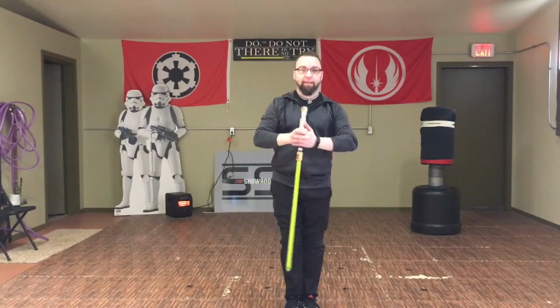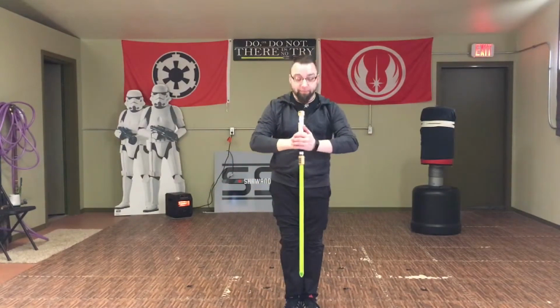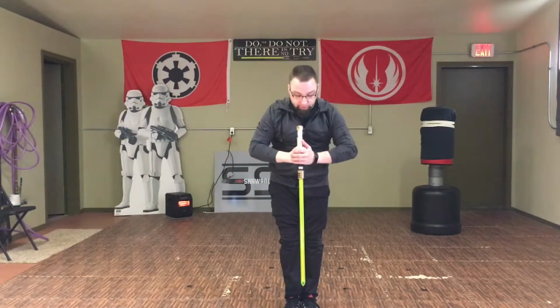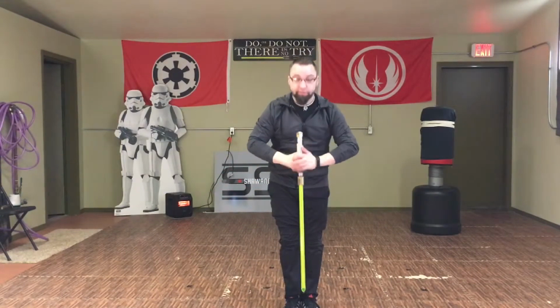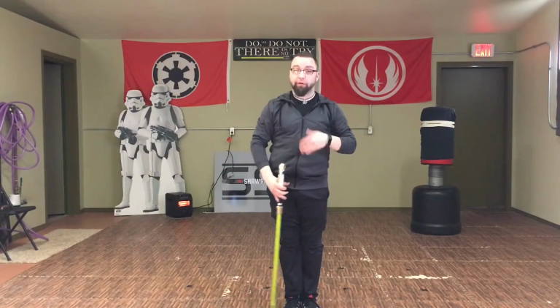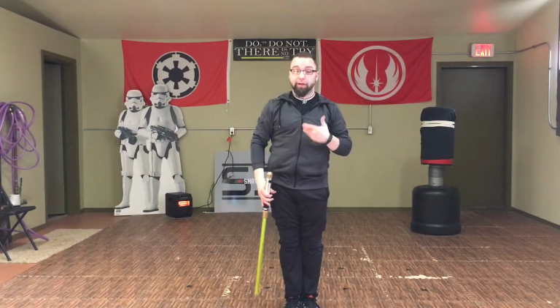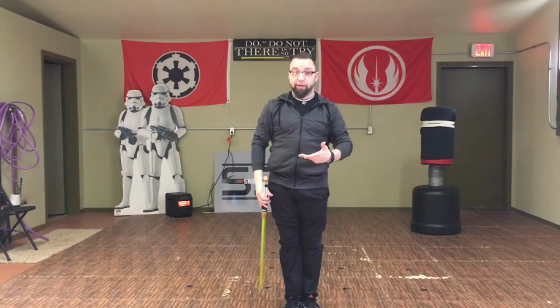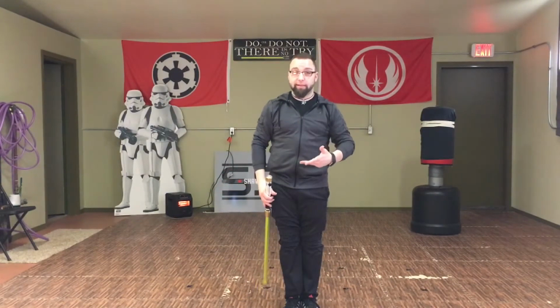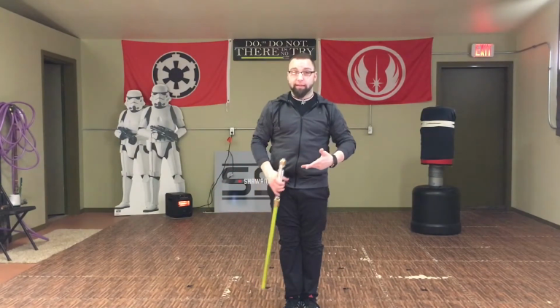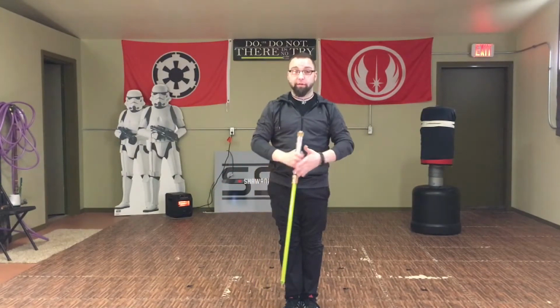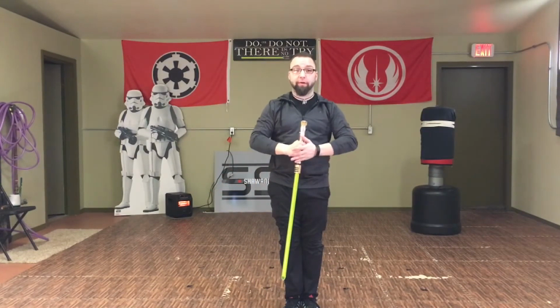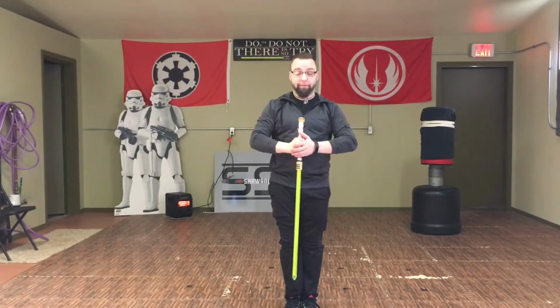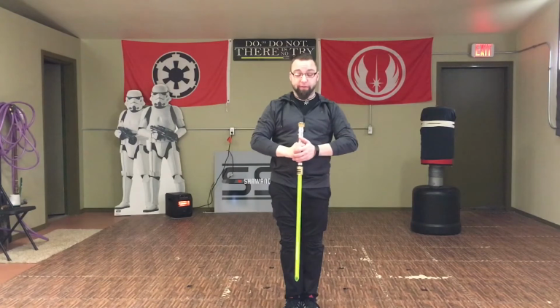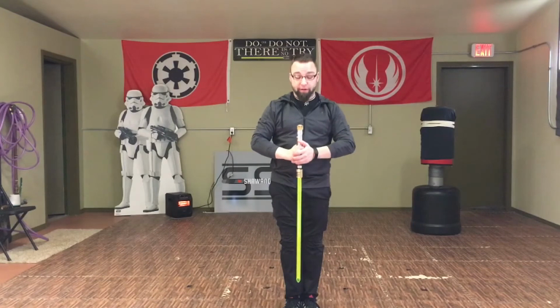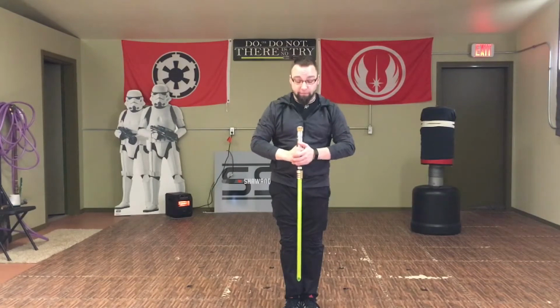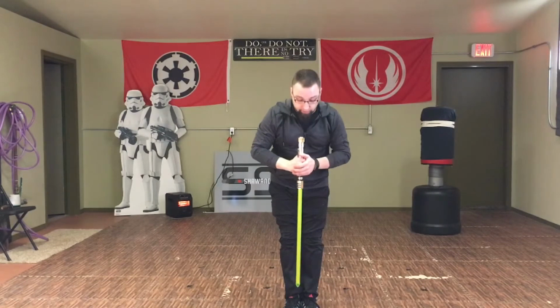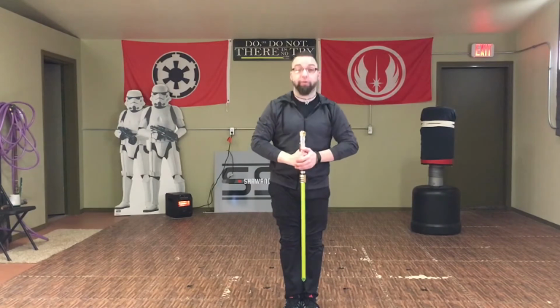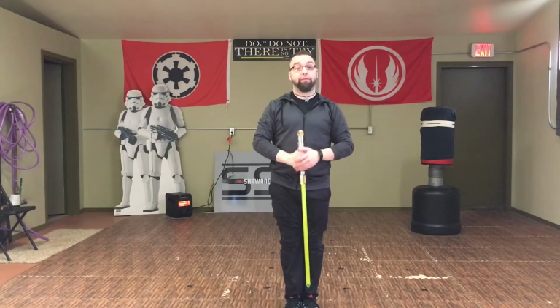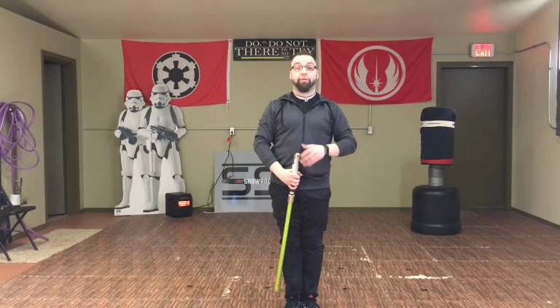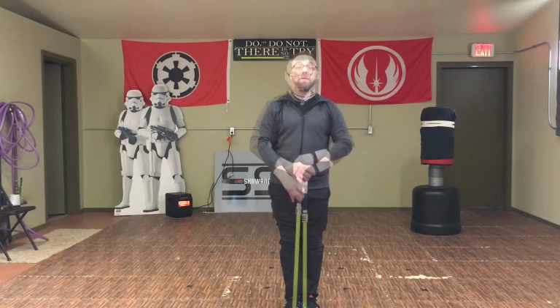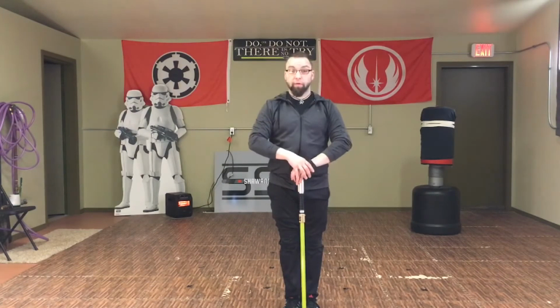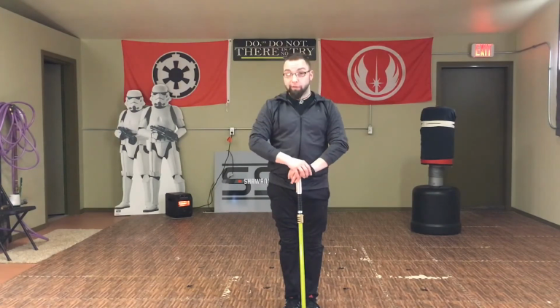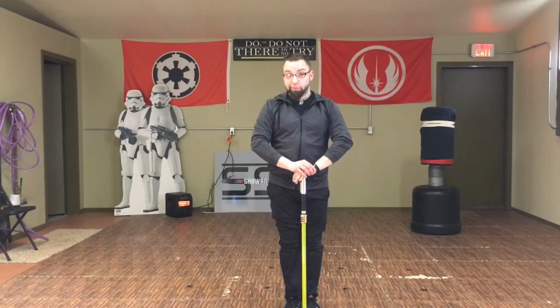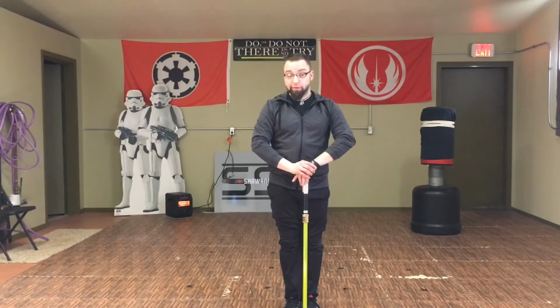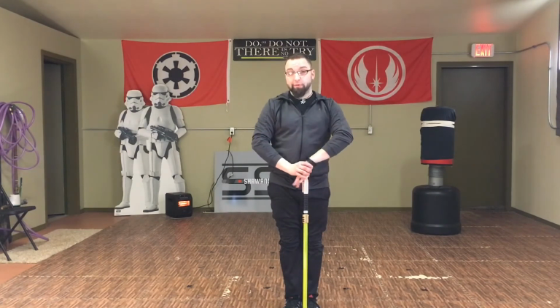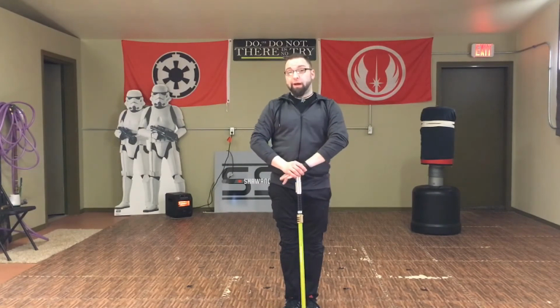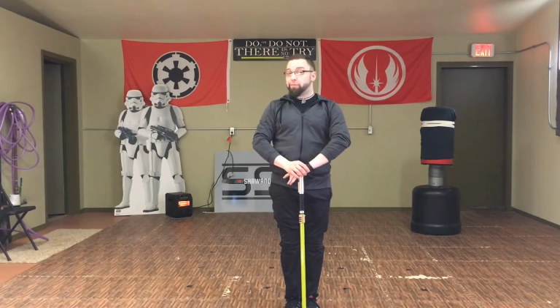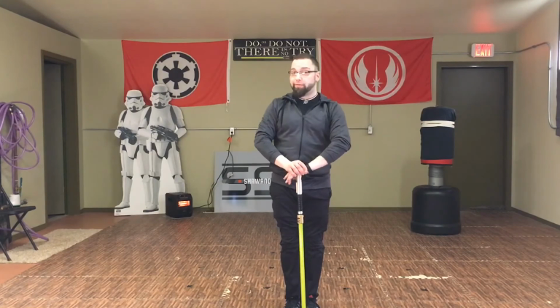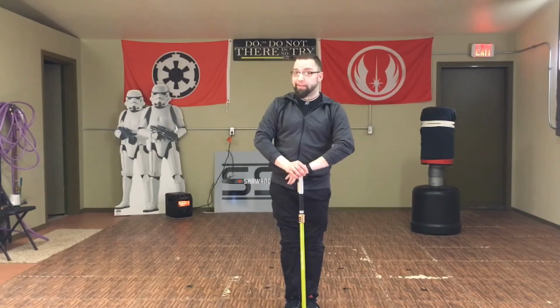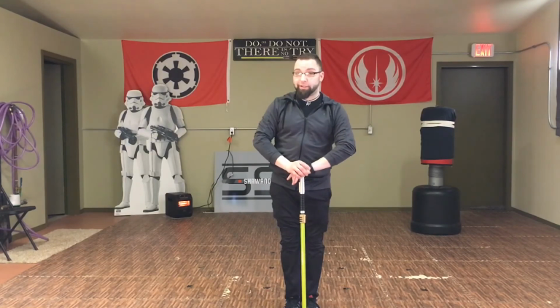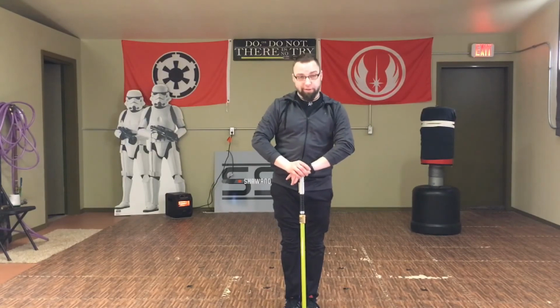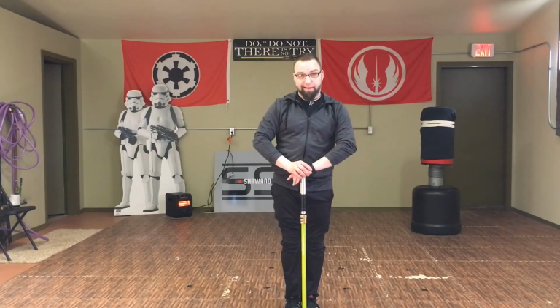Thank you very much again for allowing me to help you guys at the Aiken Saber Club. I'm very grateful for the opportunity. May the force be with you, from the Outer Rim Training Facility at the Shadow Saber Academy.